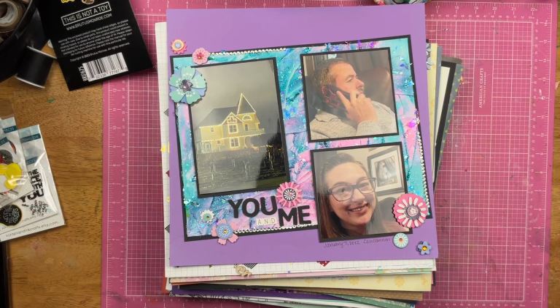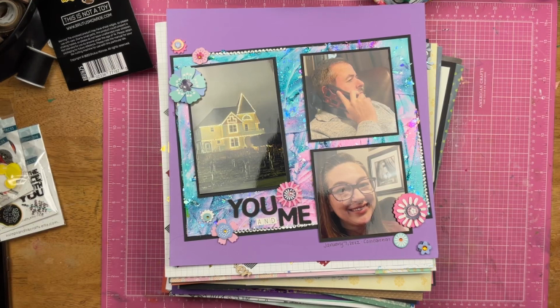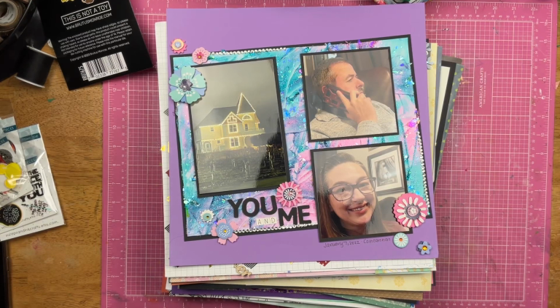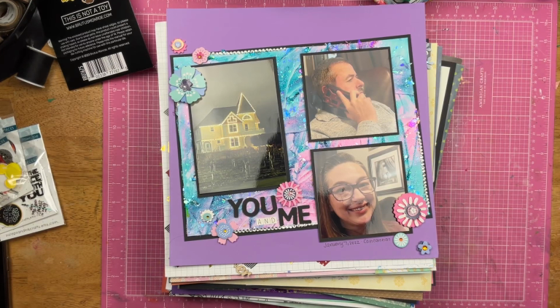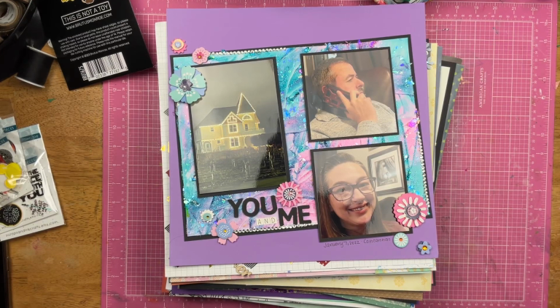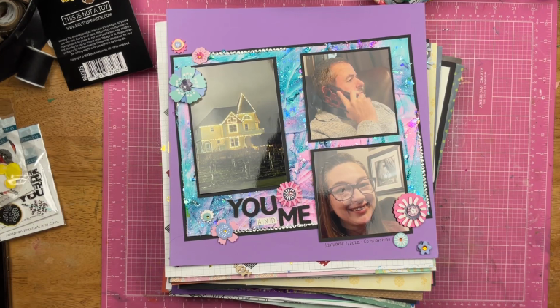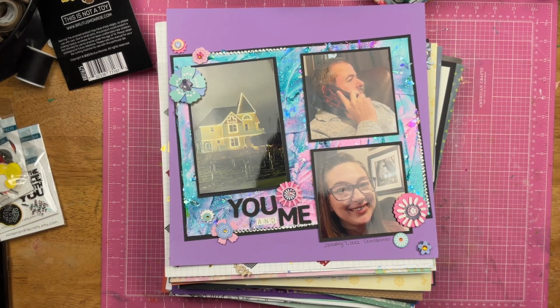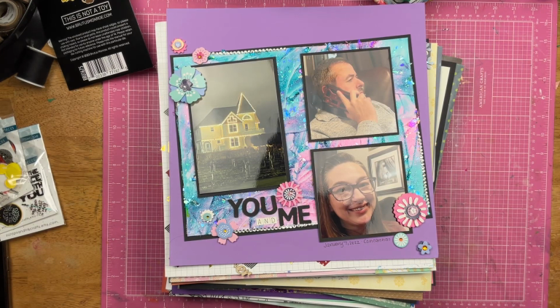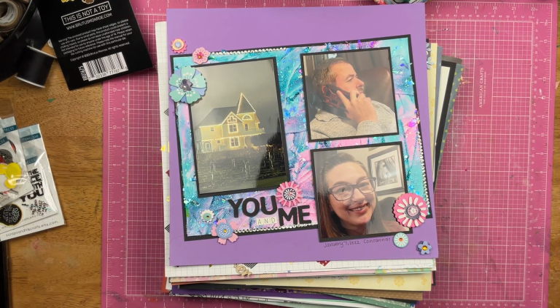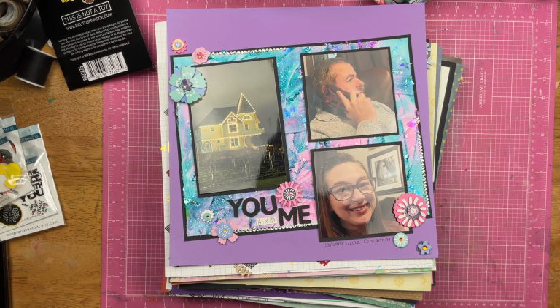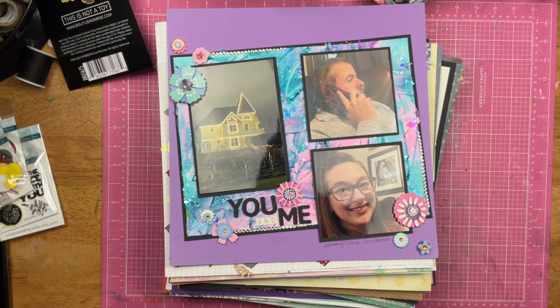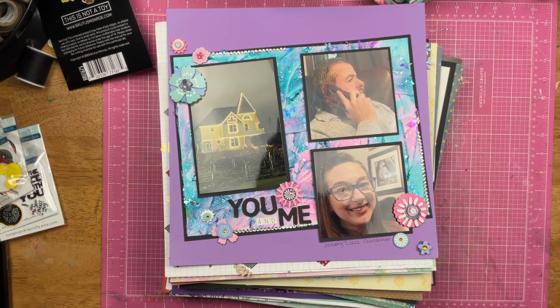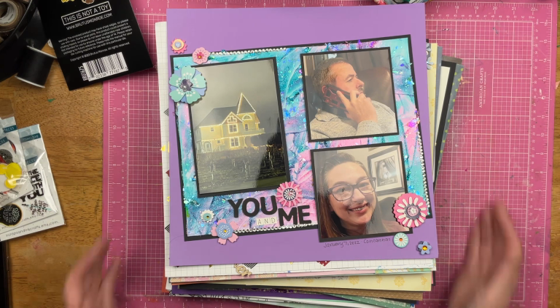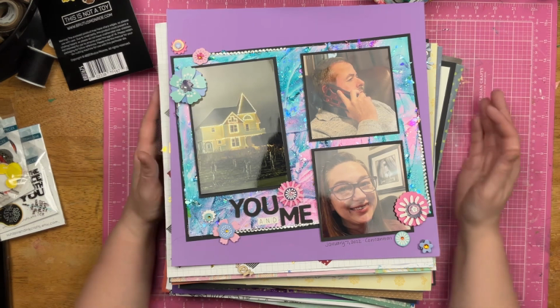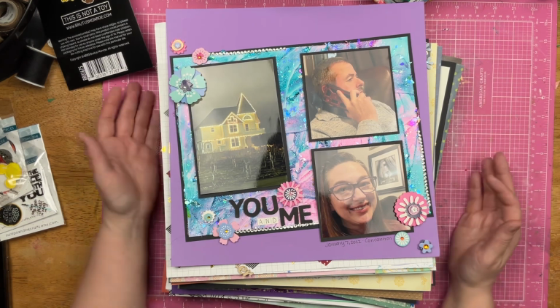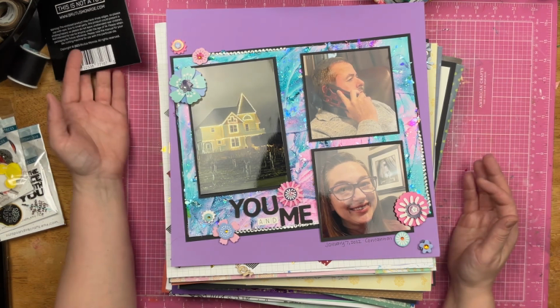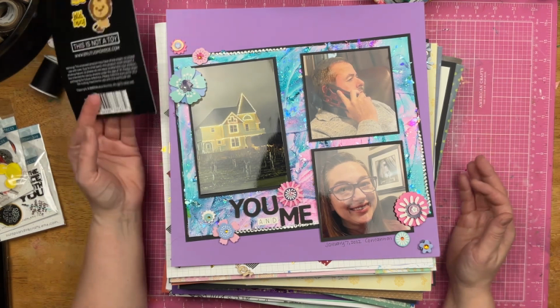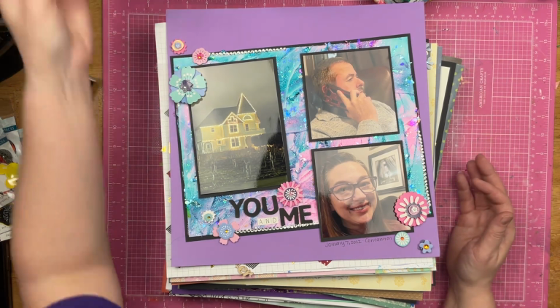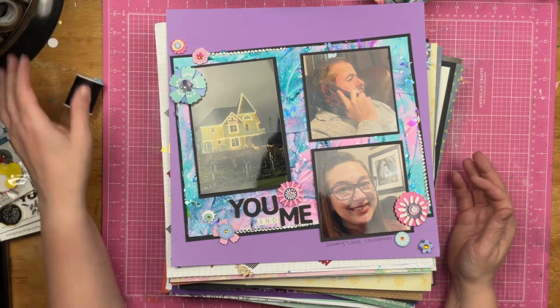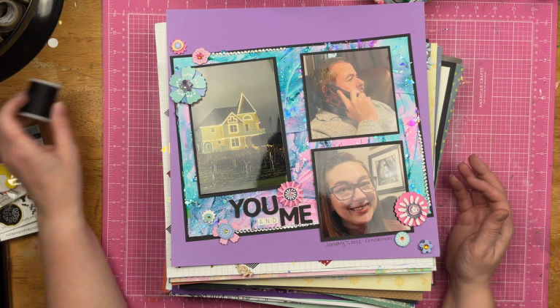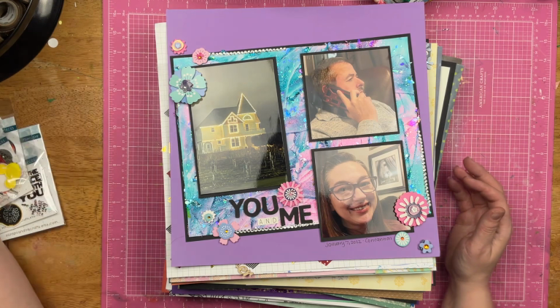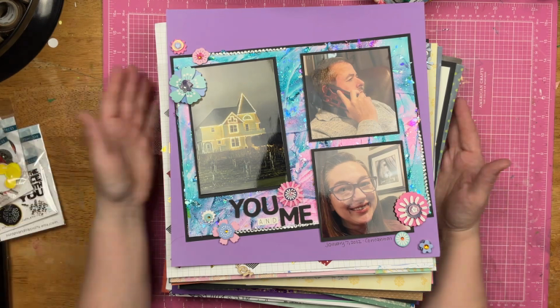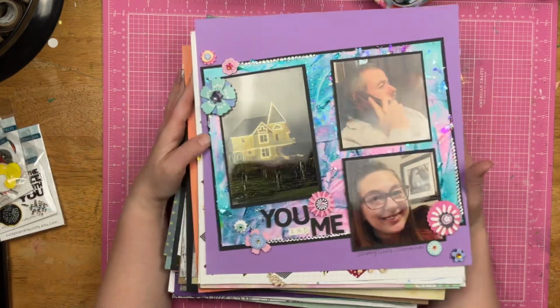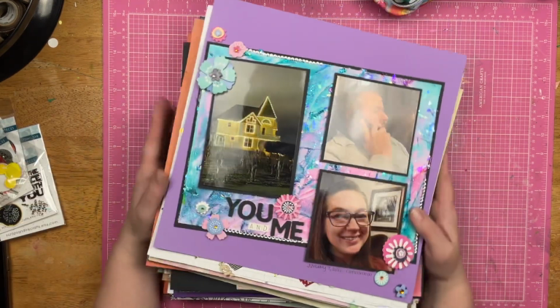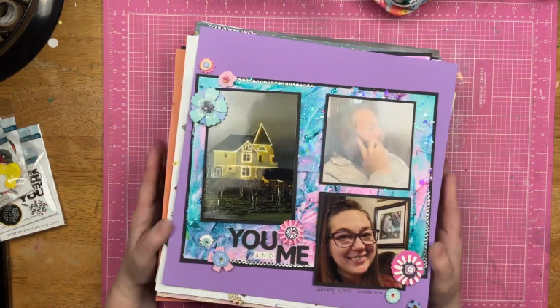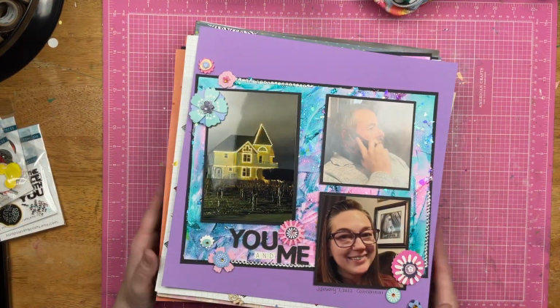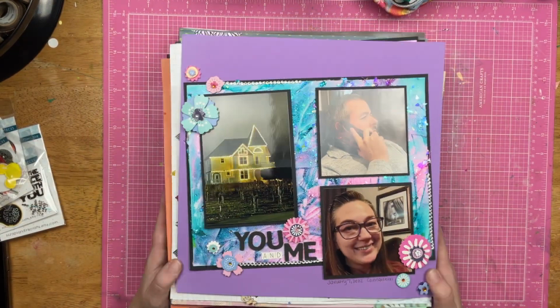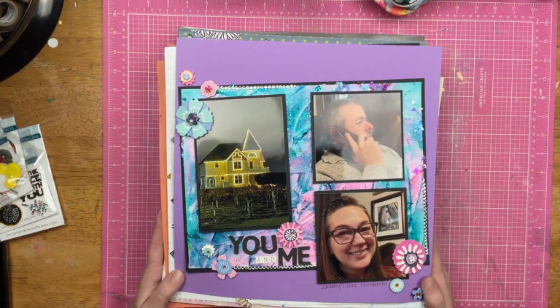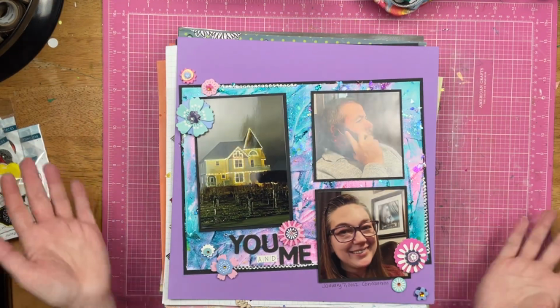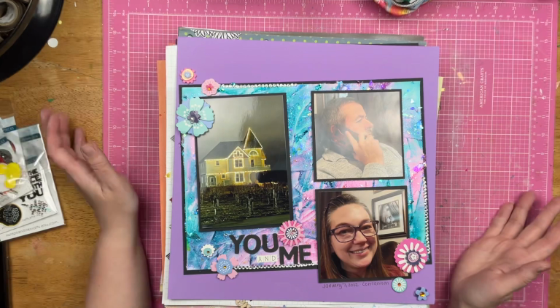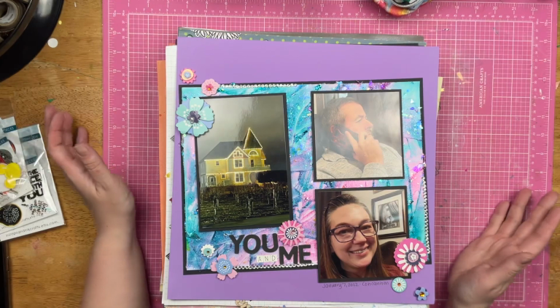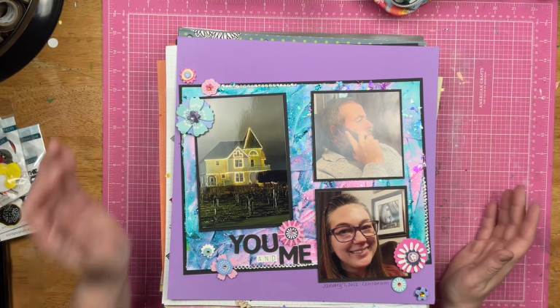Hey guys, Sandy here. Remember when I shared with you all of the layouts that I had made between the moves? Well, I didn't share all the layouts — I found another stack. So let's take a peek at them.